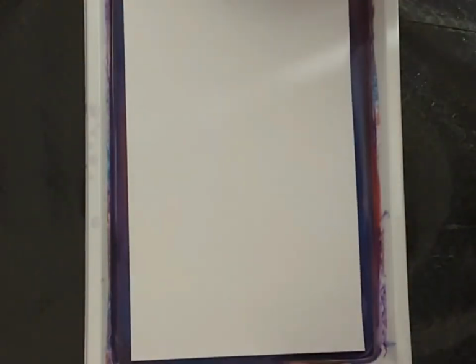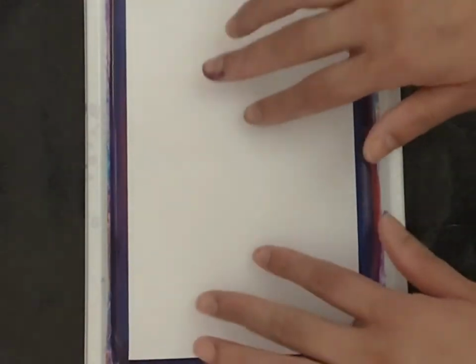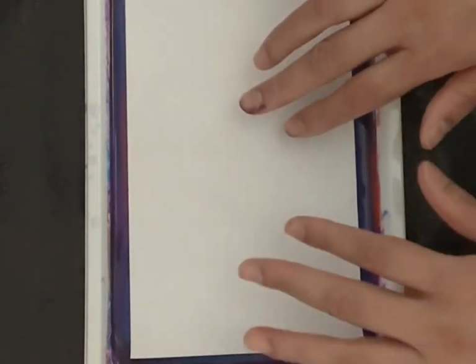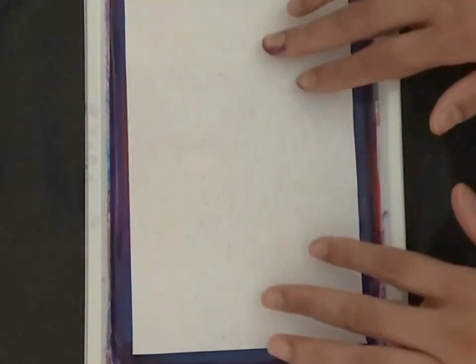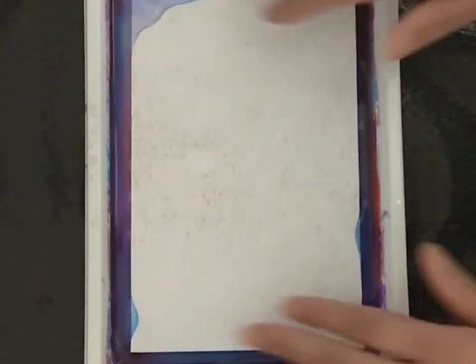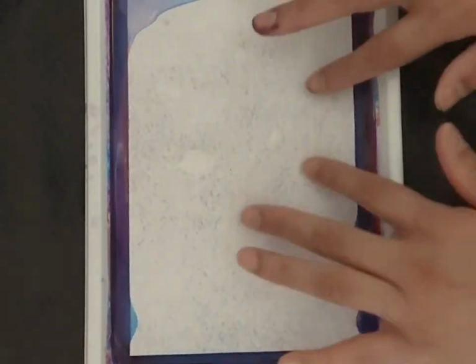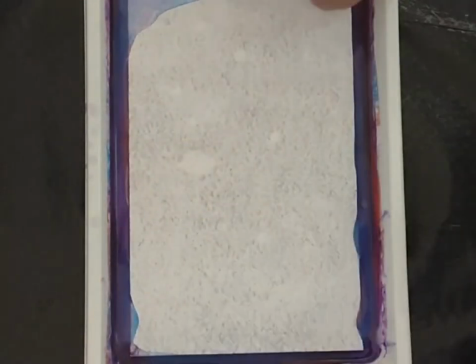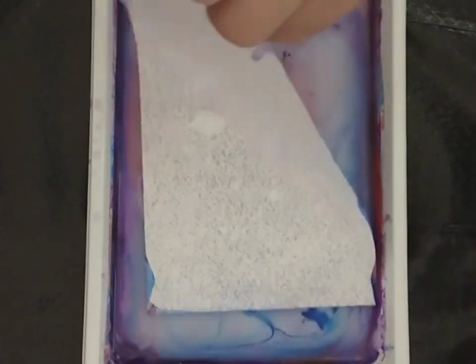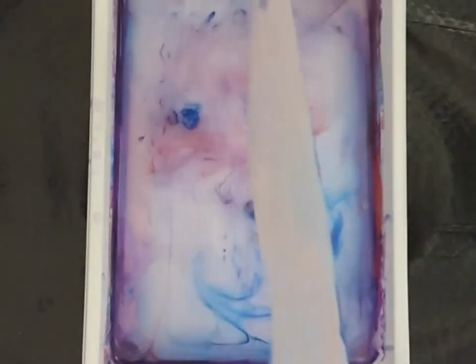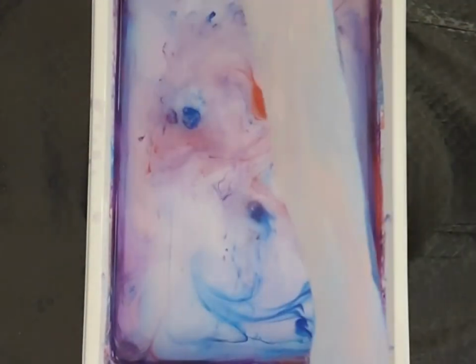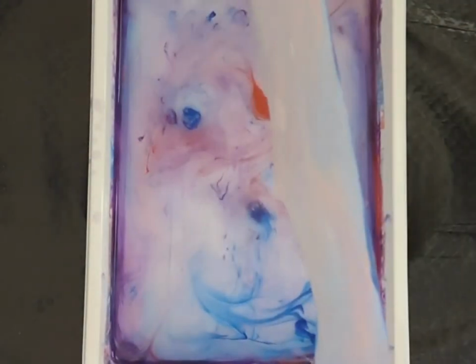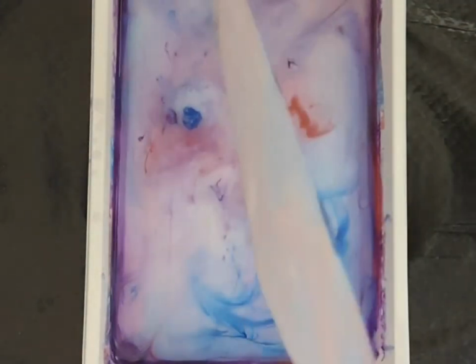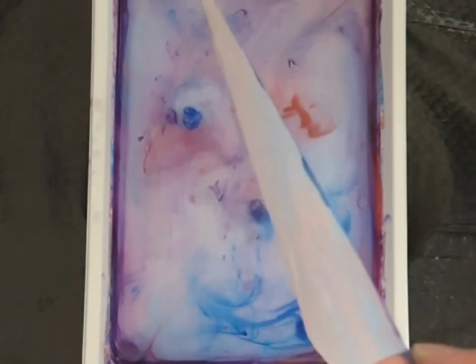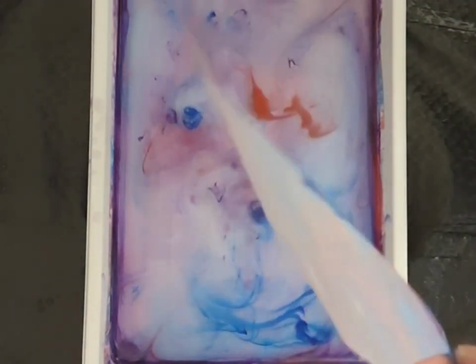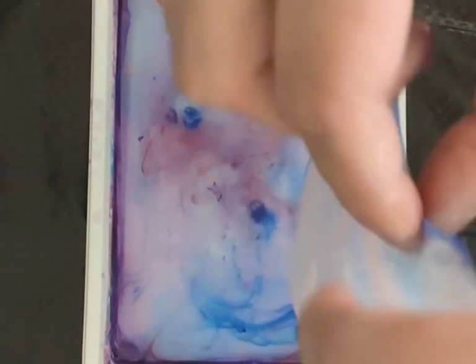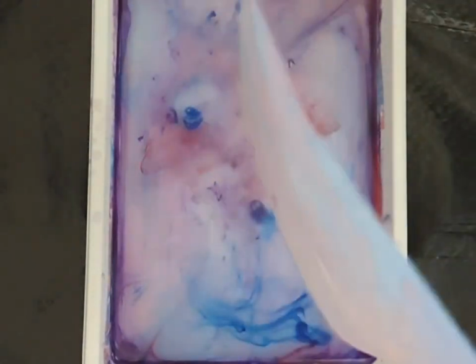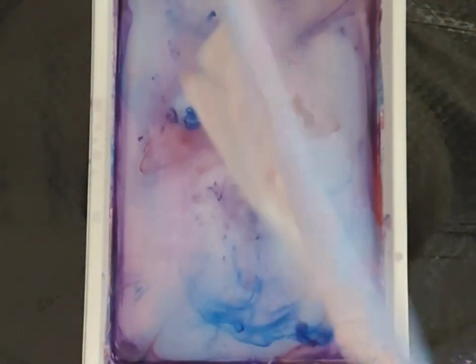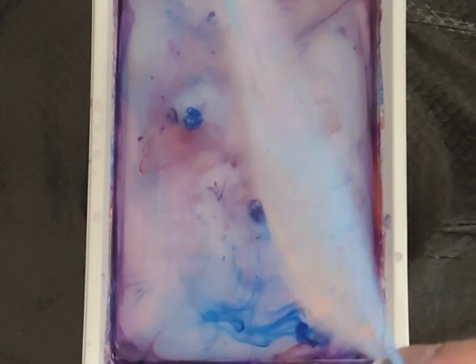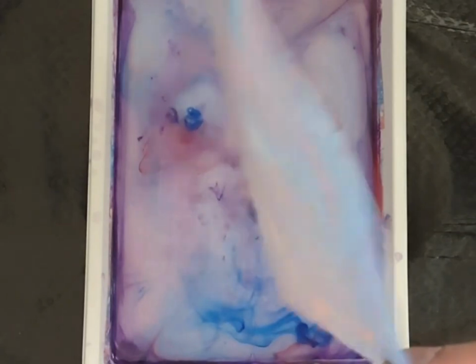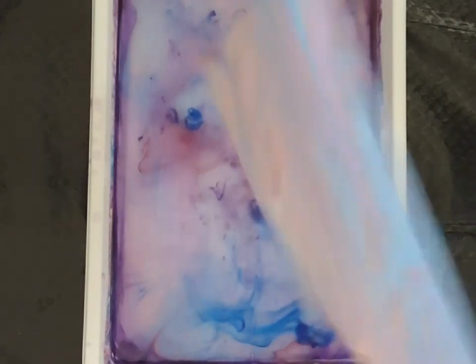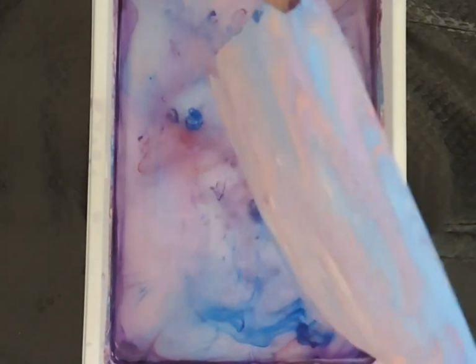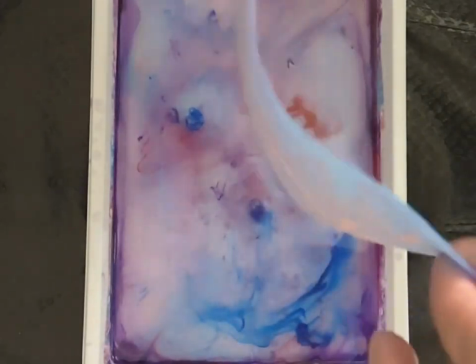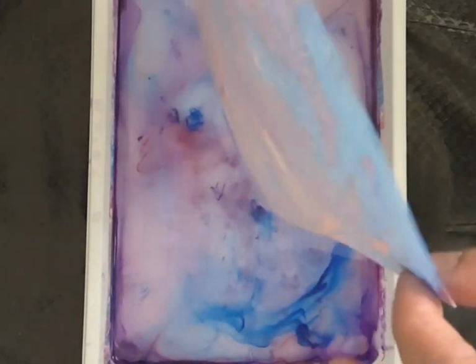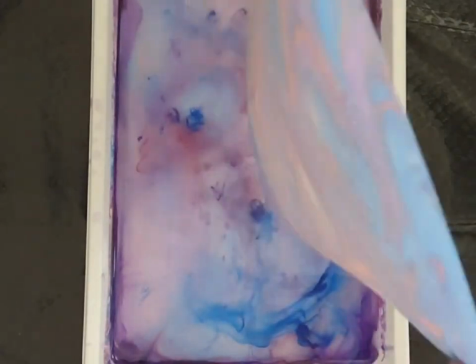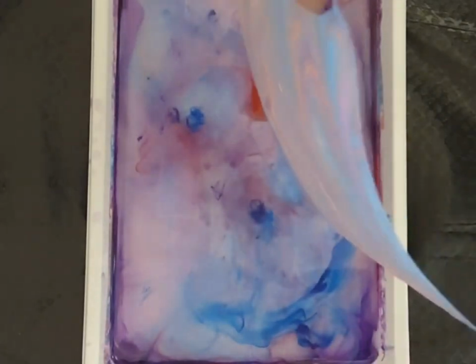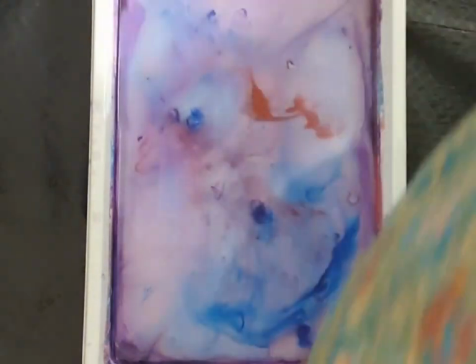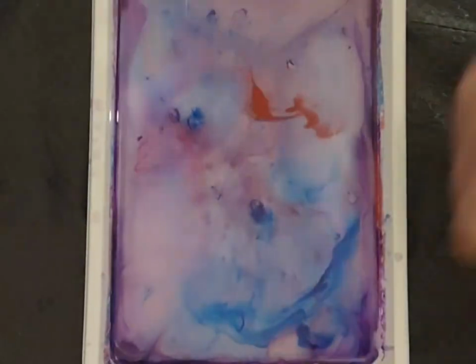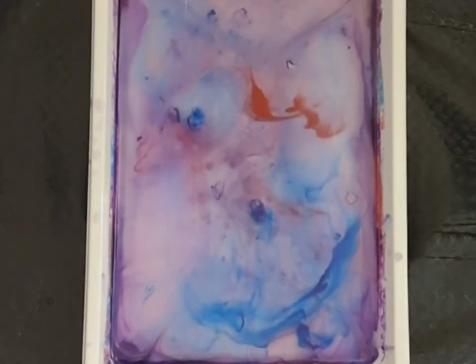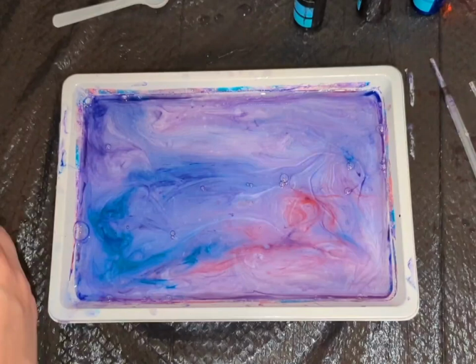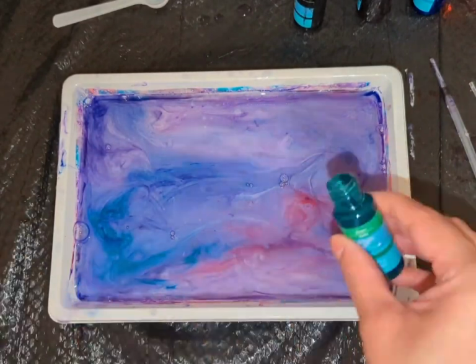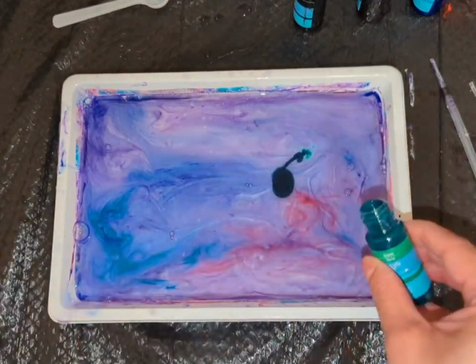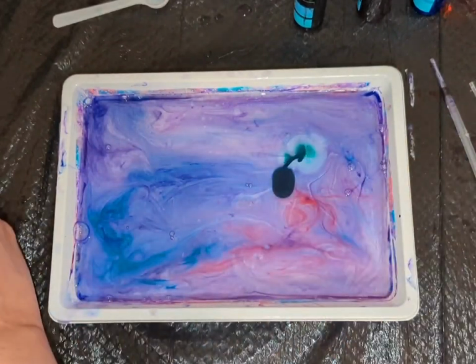Pick one of the papers and carefully lay the paper onto the marble design for 2-4 seconds. We will gently lift the paper and allow excessive paint to drip off.